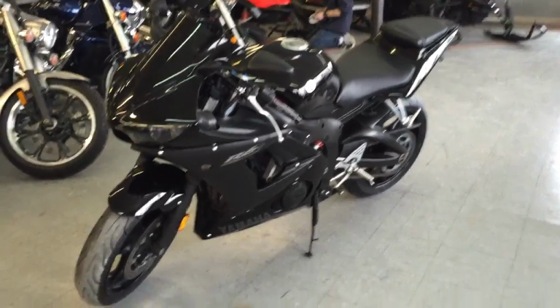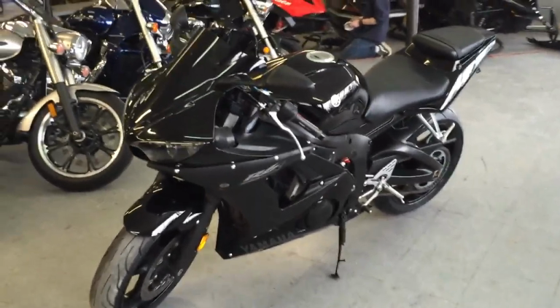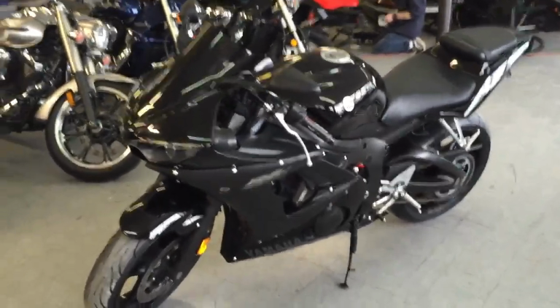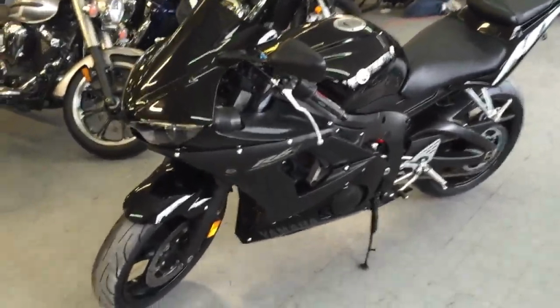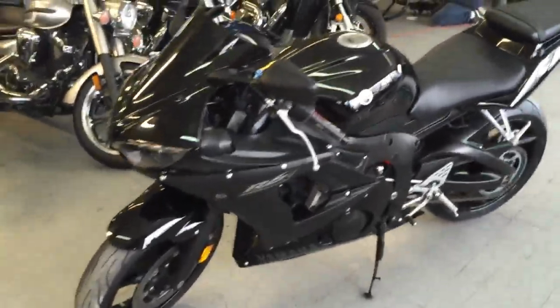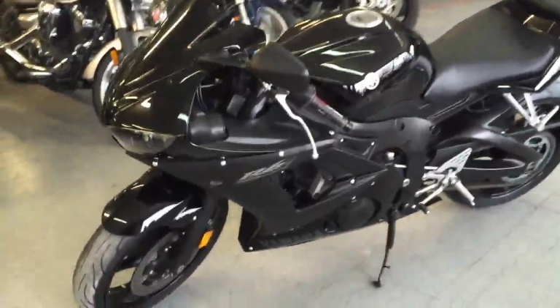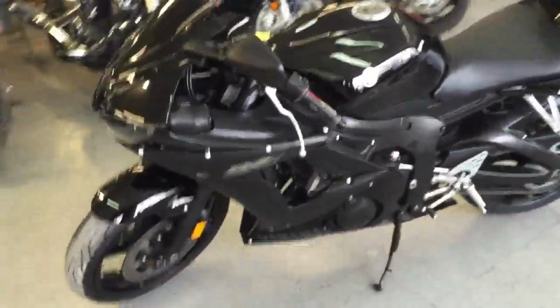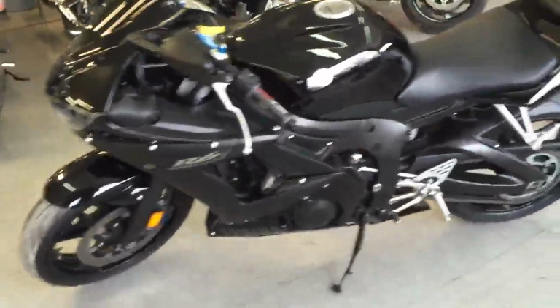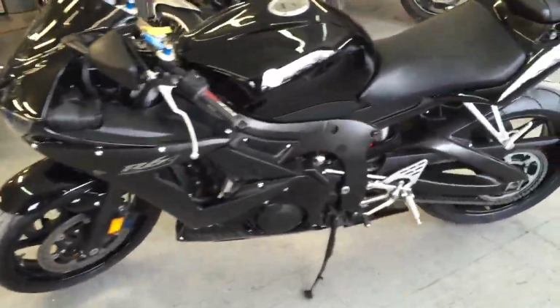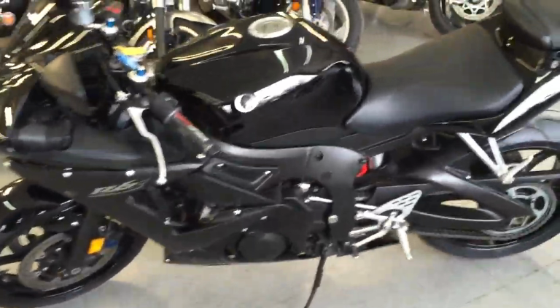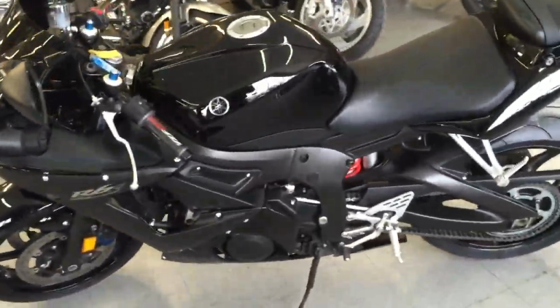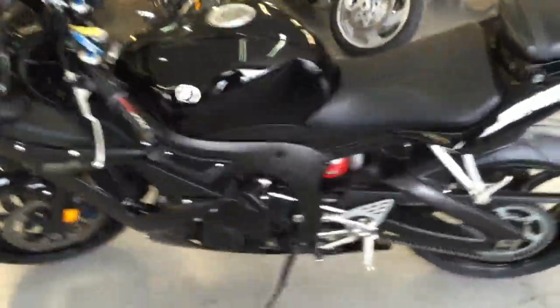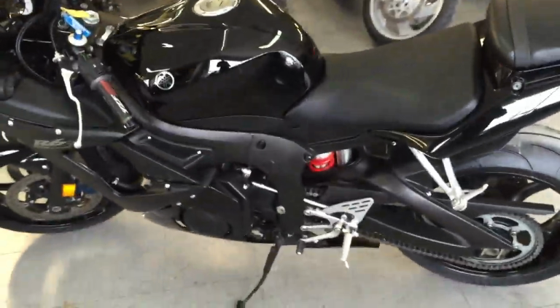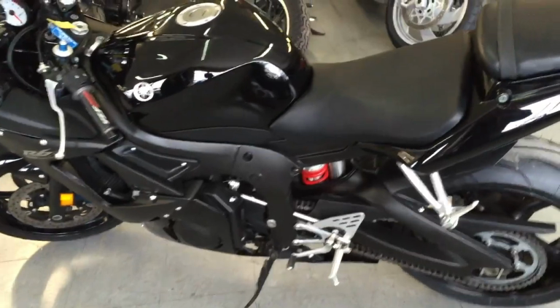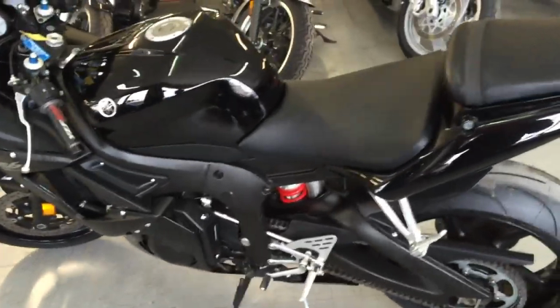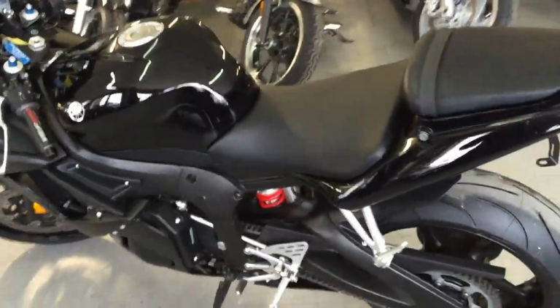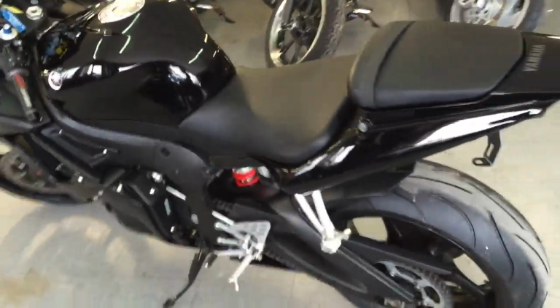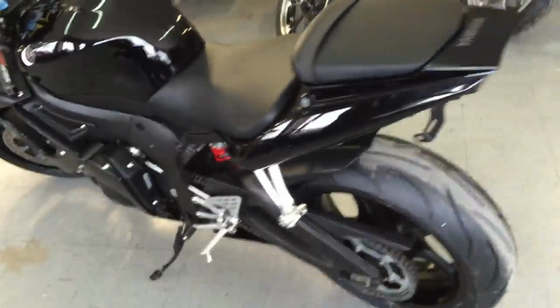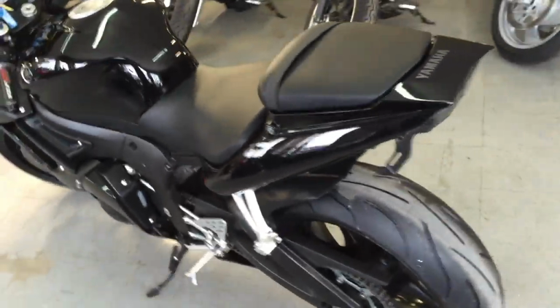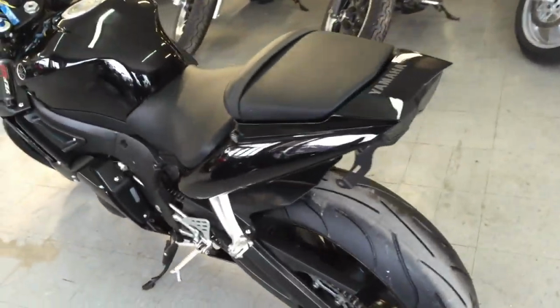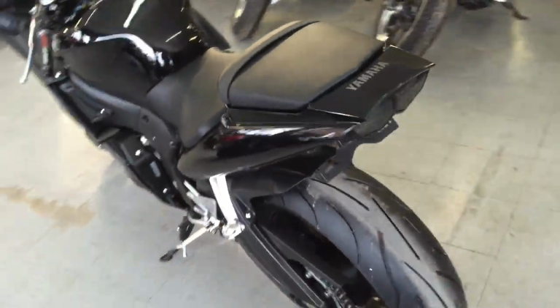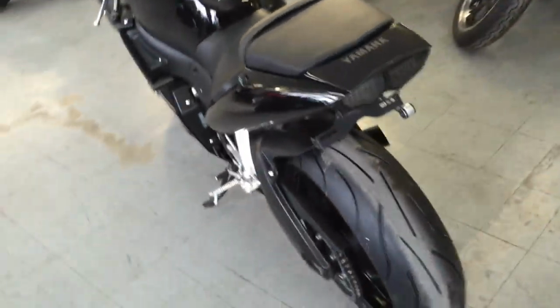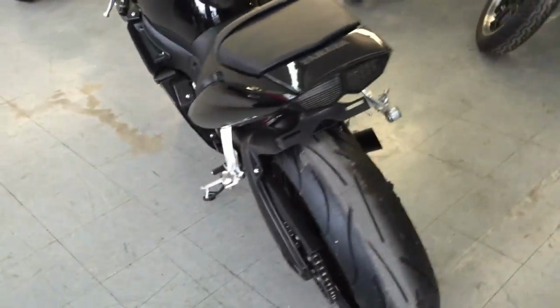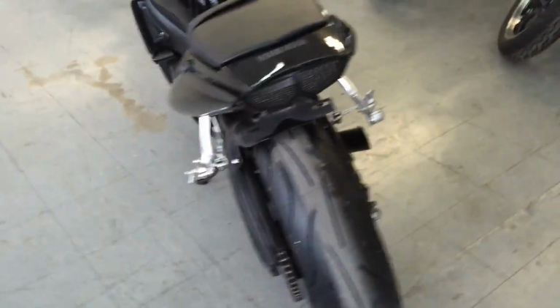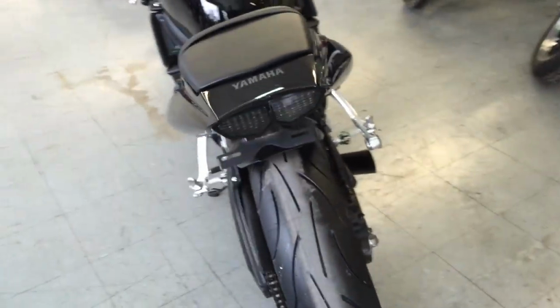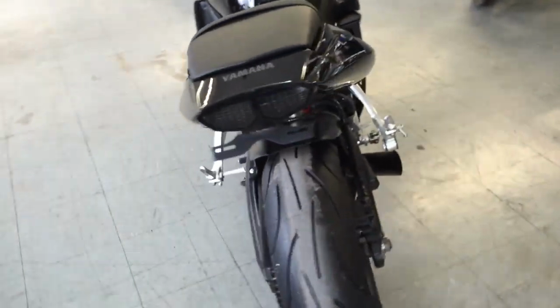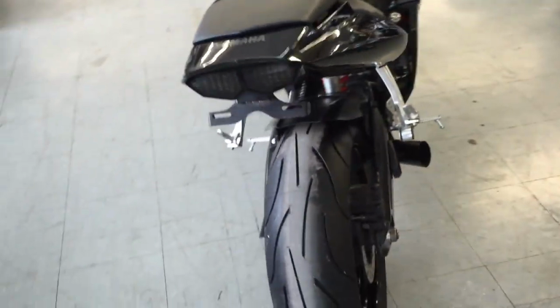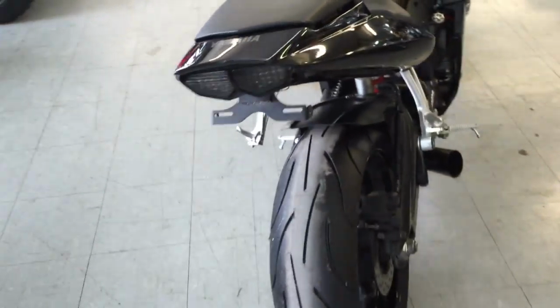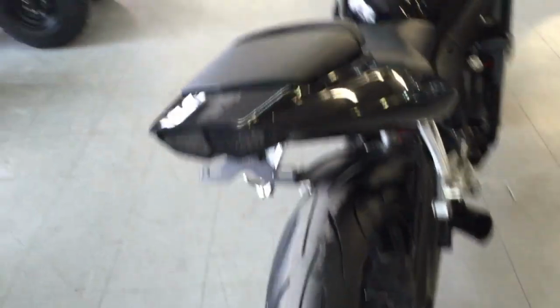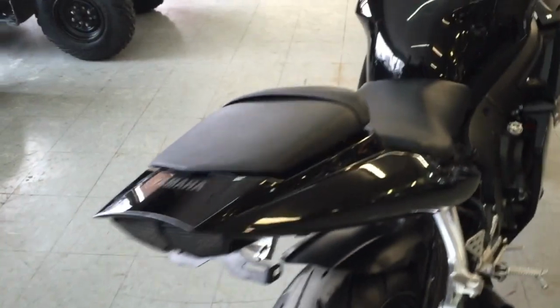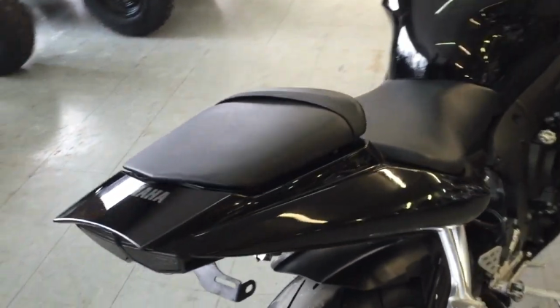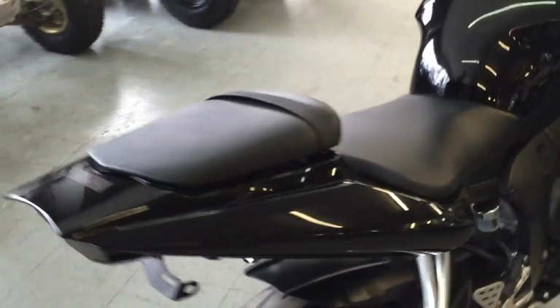Hey guys, at Approval Power Sports we got over 80 used R6s and R1s in our showroom for sale. Today we got a great 2008 Yamaha R6 for sale for only $149 a month.